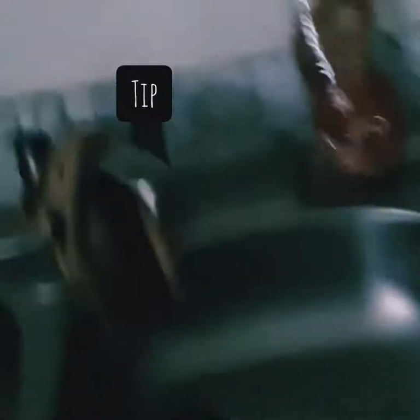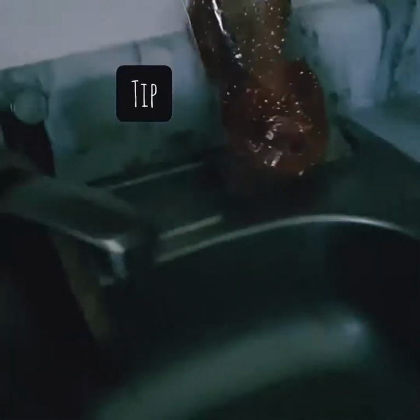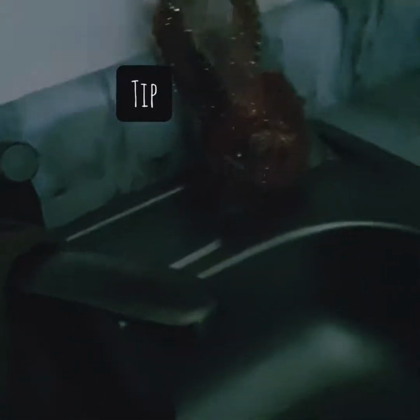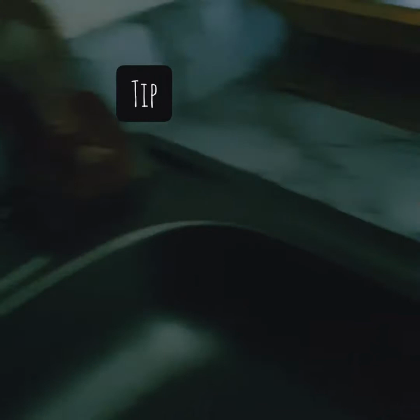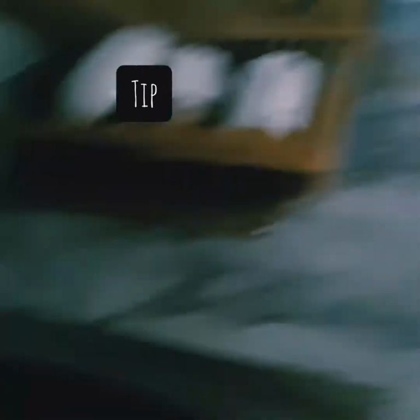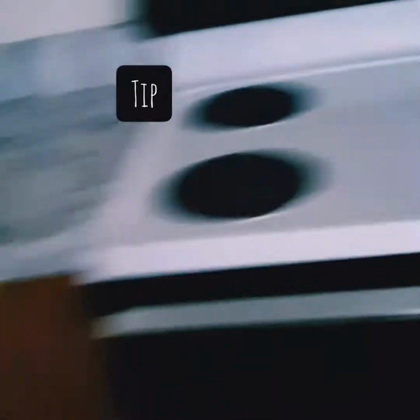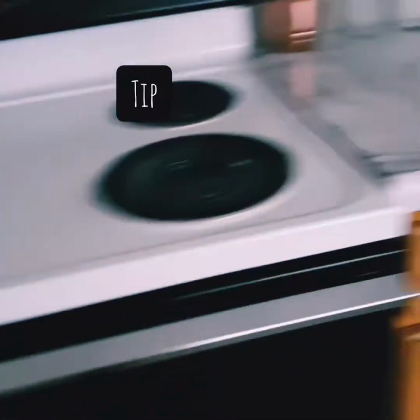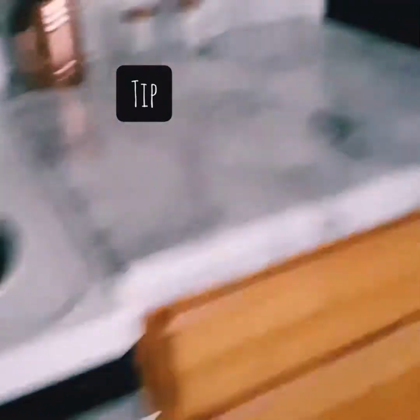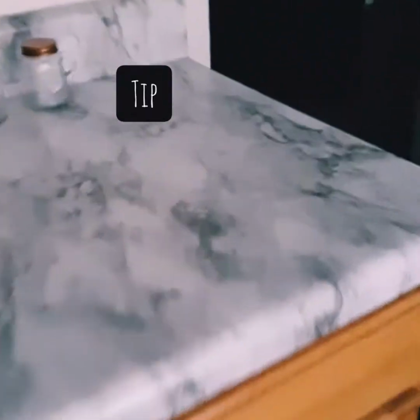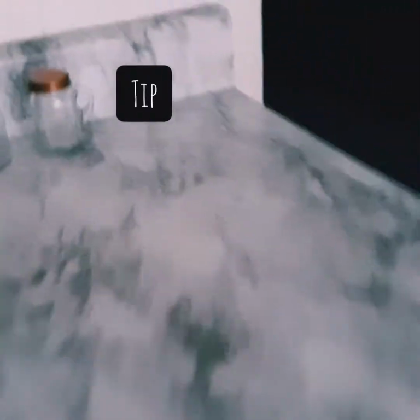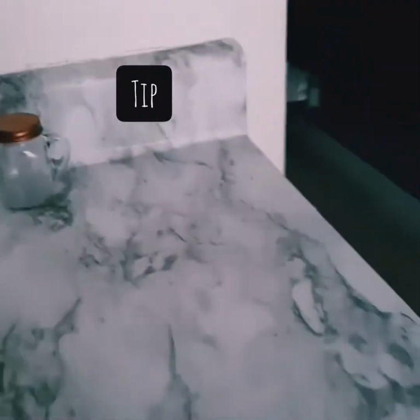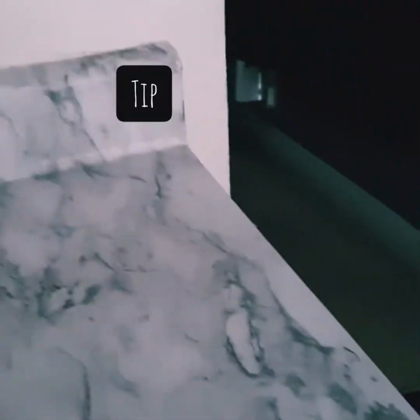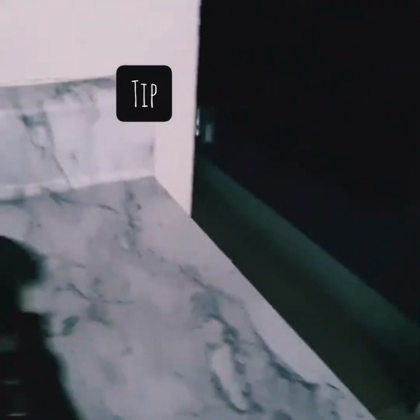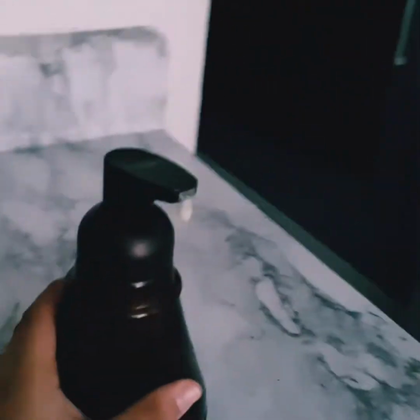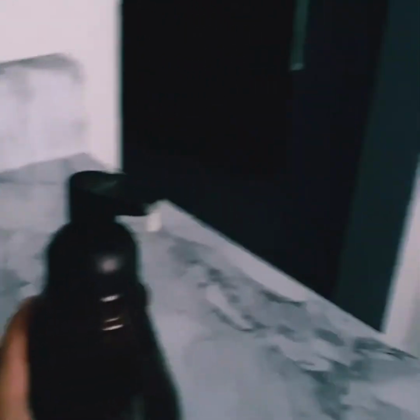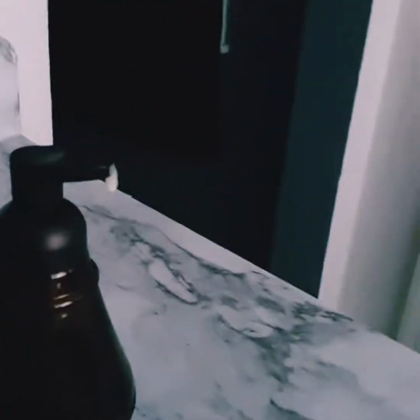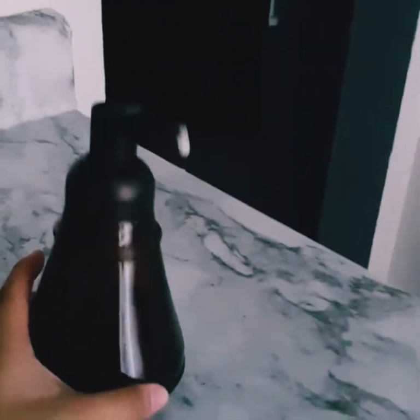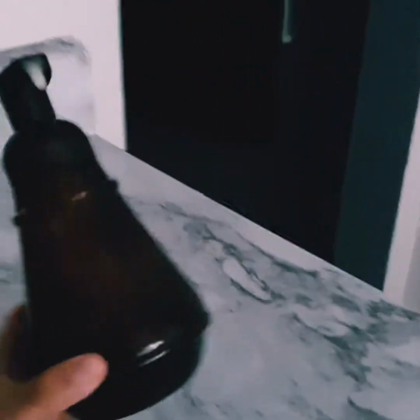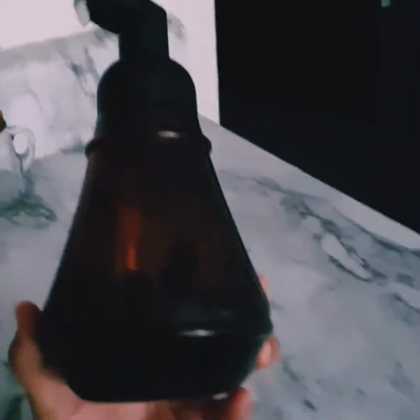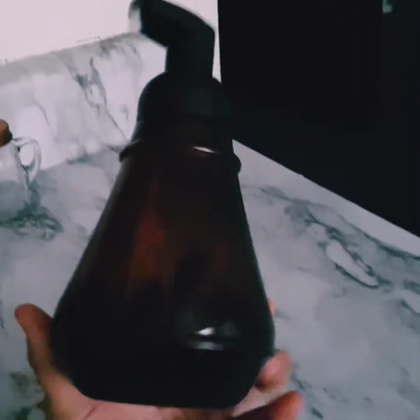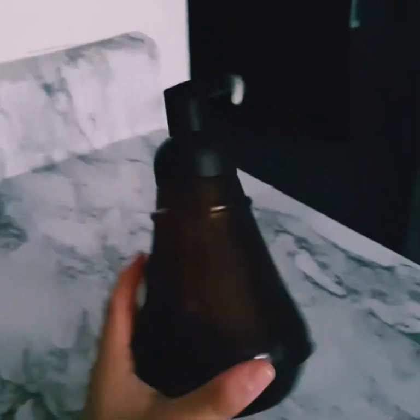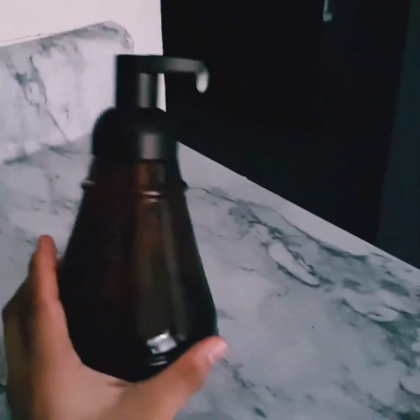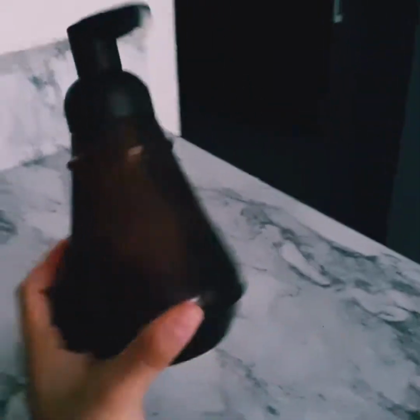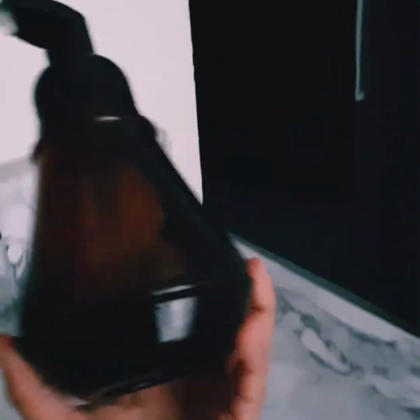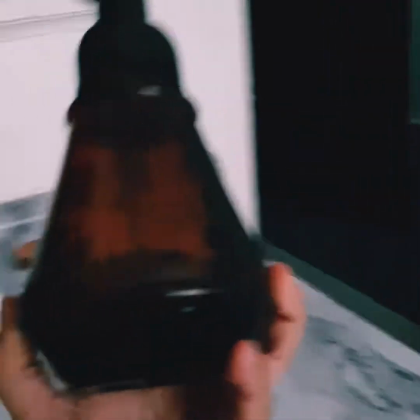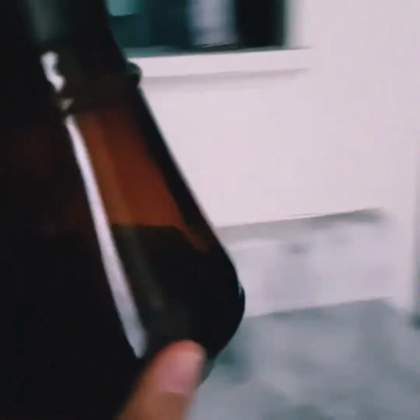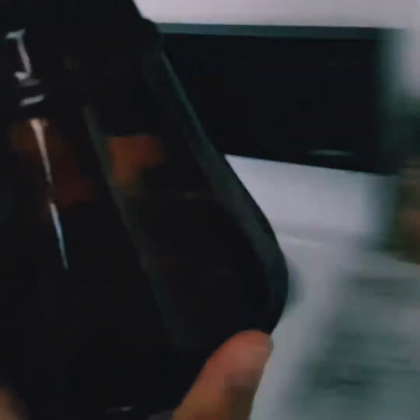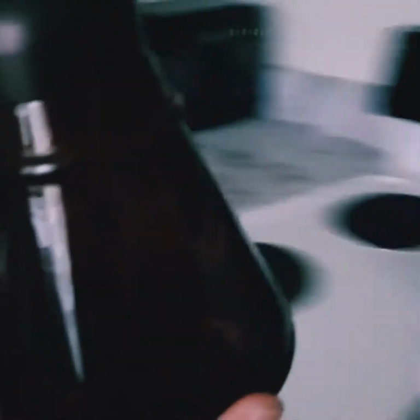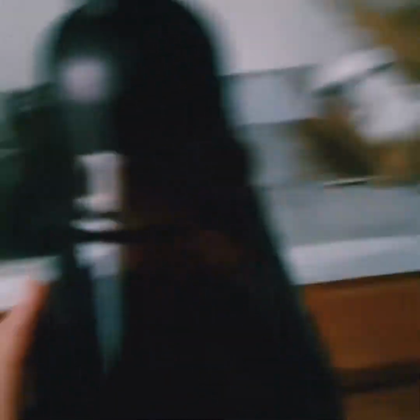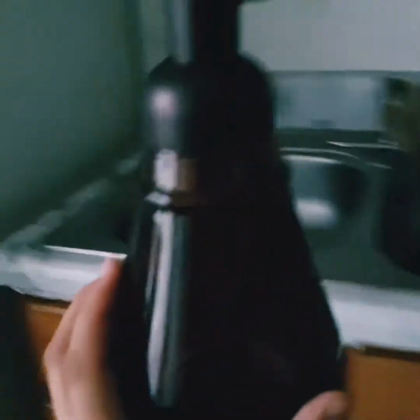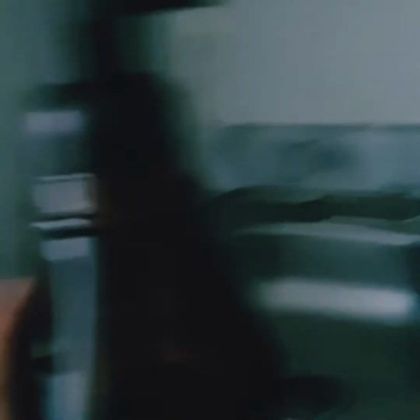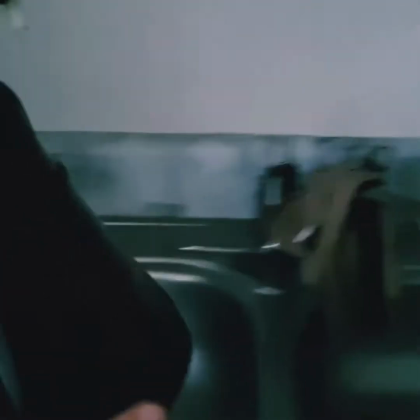A little tip: instead of showing your ugly dish soap thing, you can use this, which I got from the bathroom aisle. It's actually really cute — a cute little idea that I've seen.